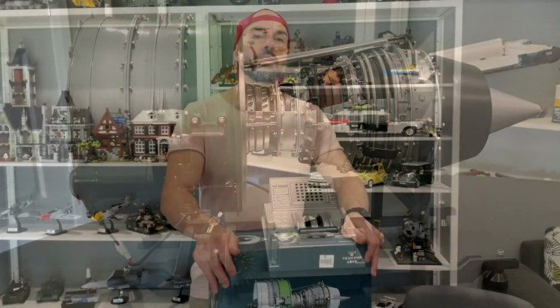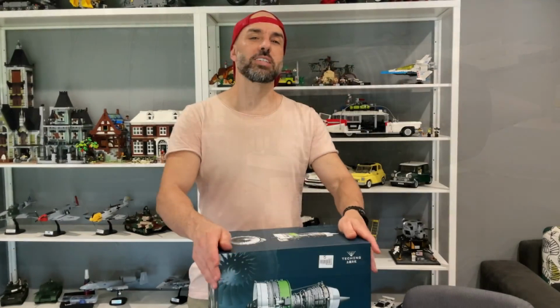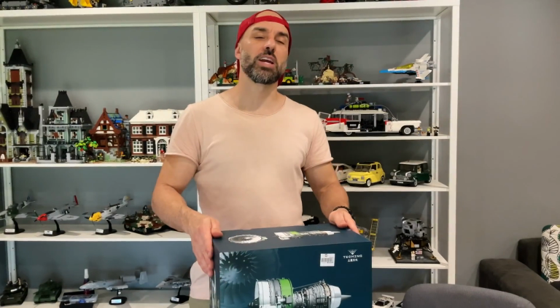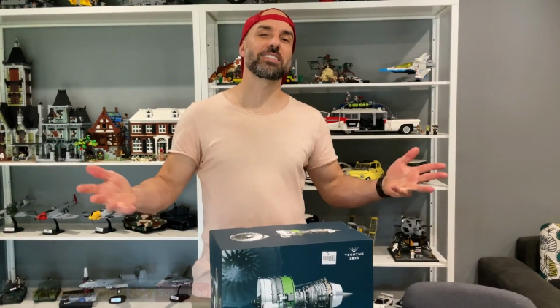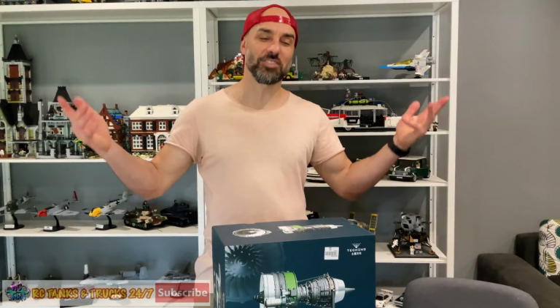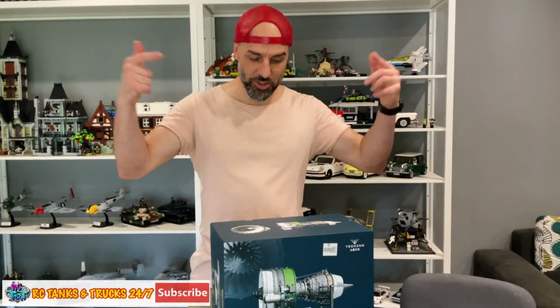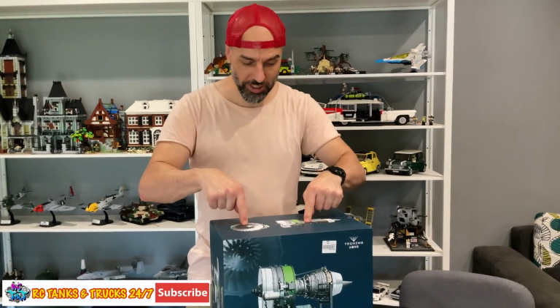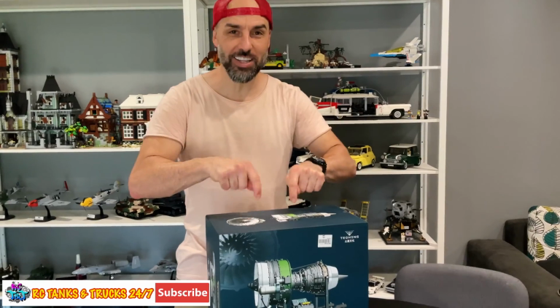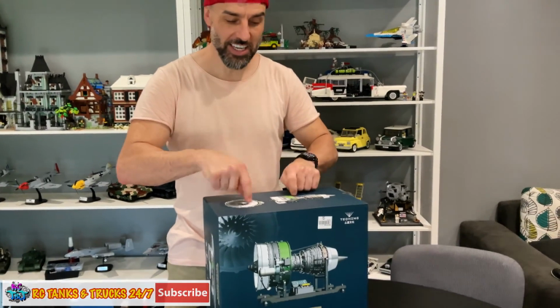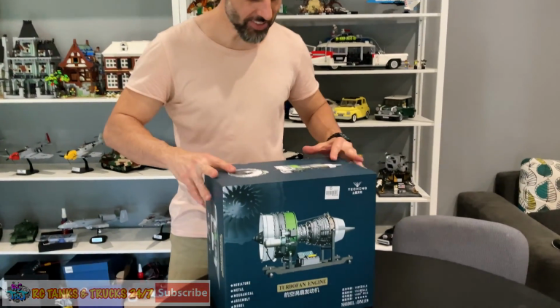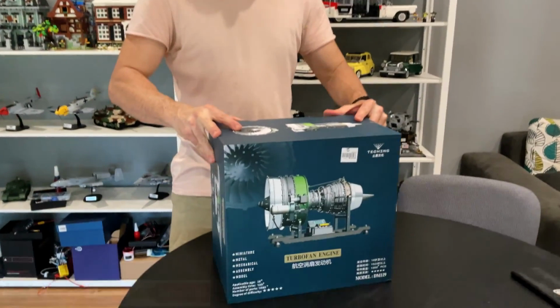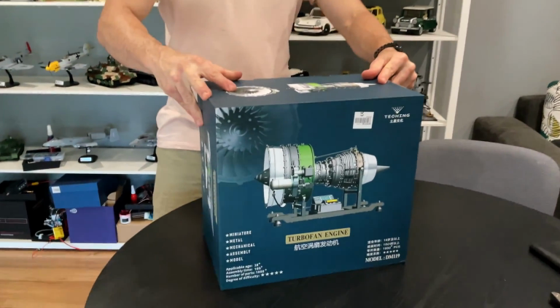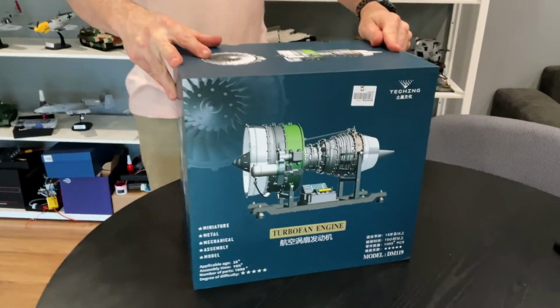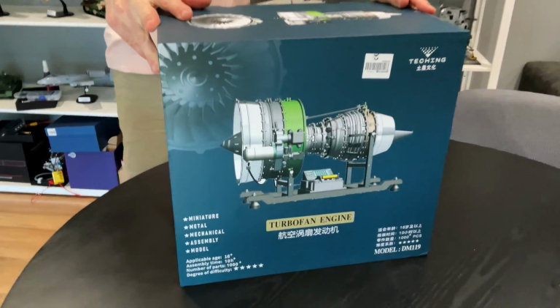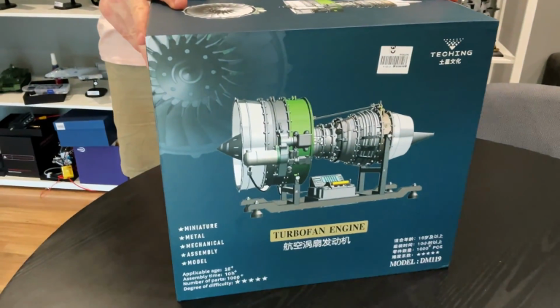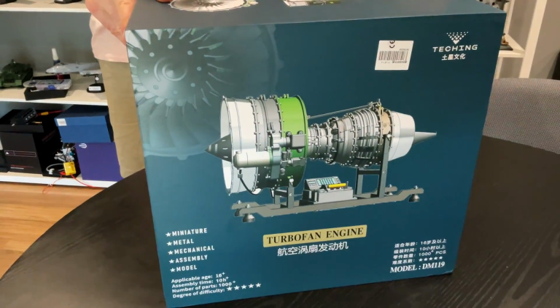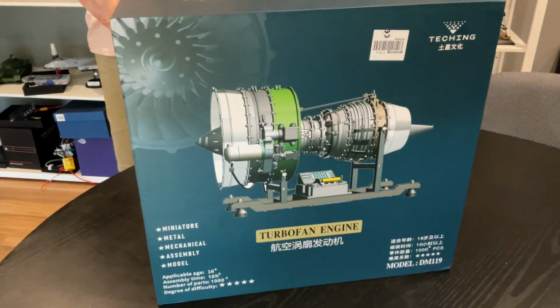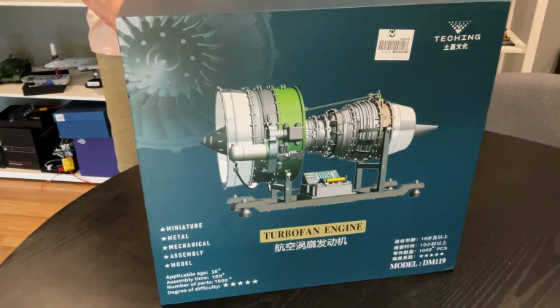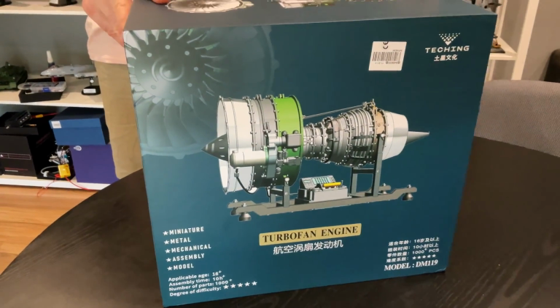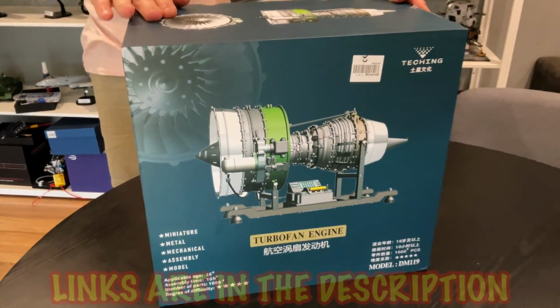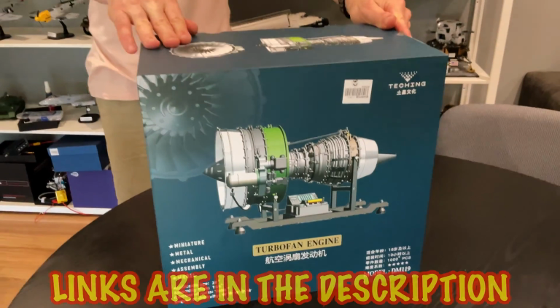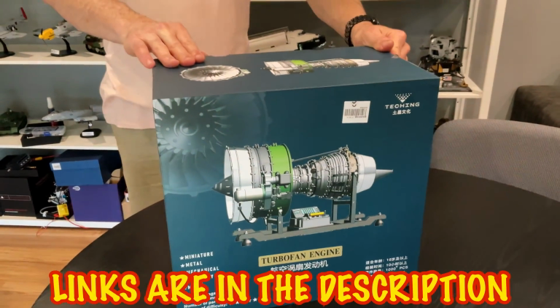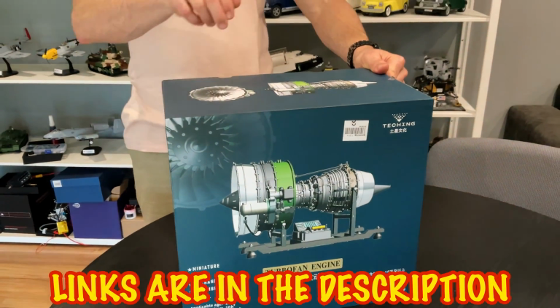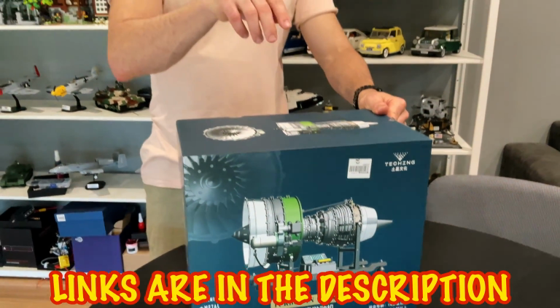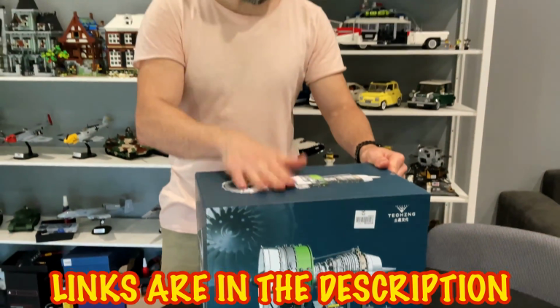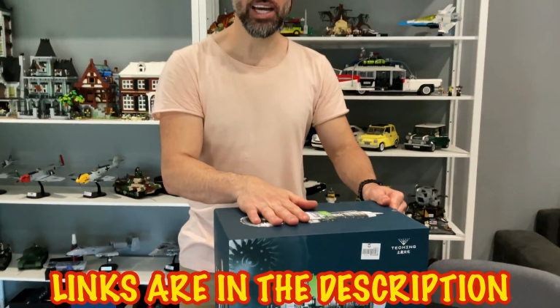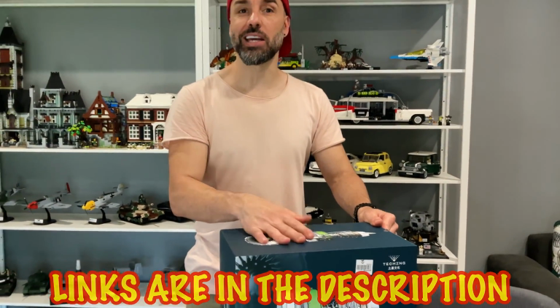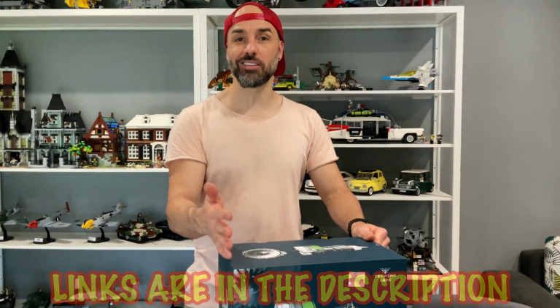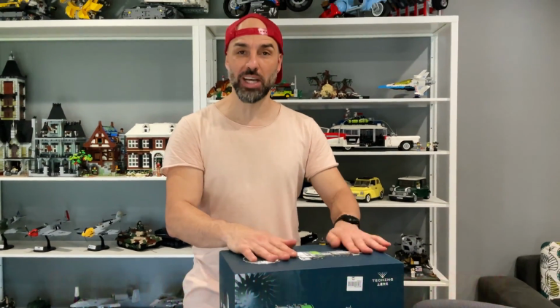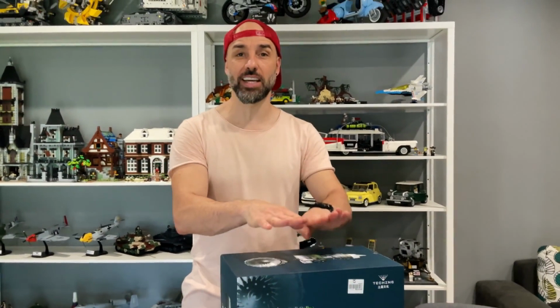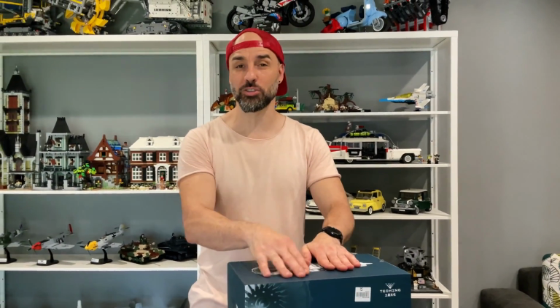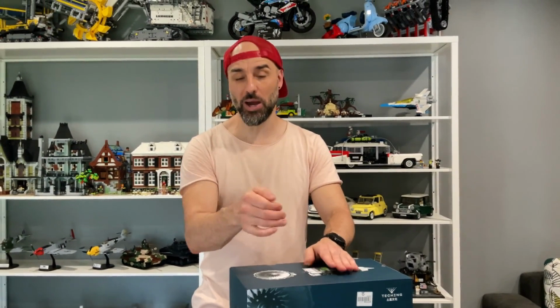What's up guys, Steve again from RC Tanks and Trucks 24/7. Check out this - this is the new turbo fan engine from Teching. This one's got over a thousand parts made out of alloy, stainless steel, and plastic.